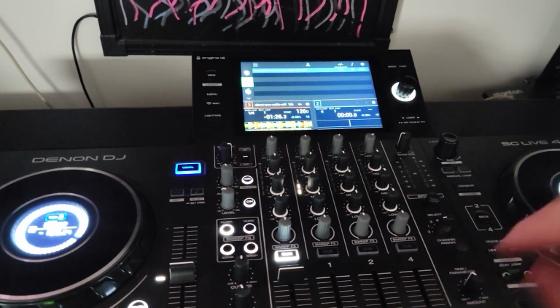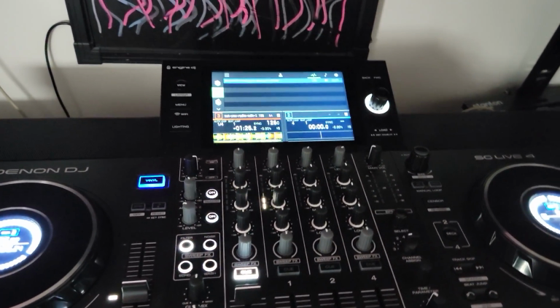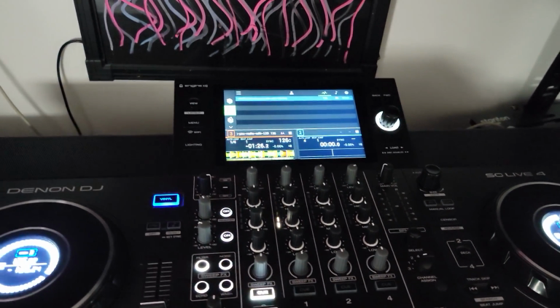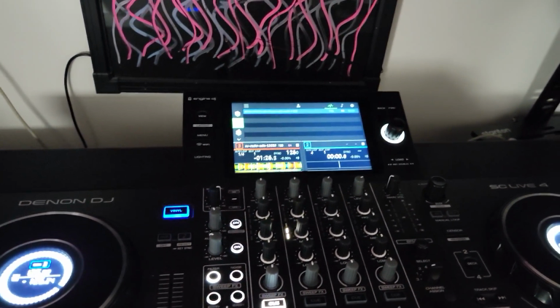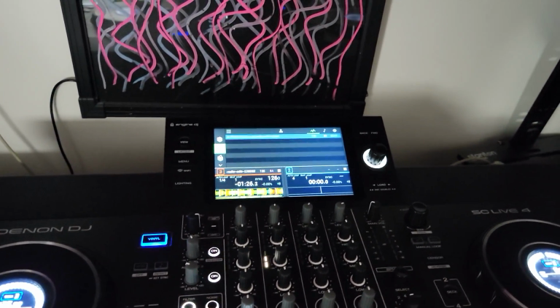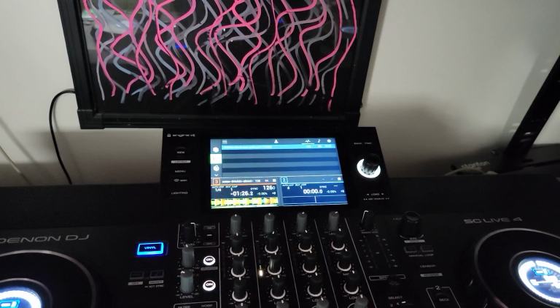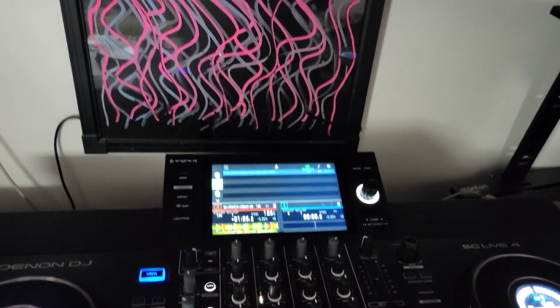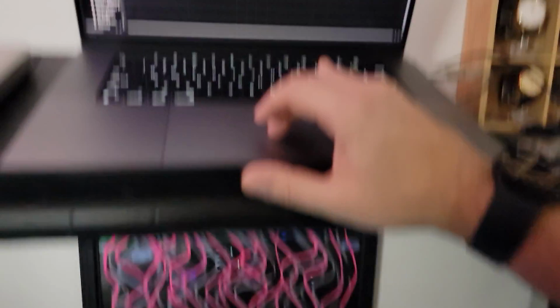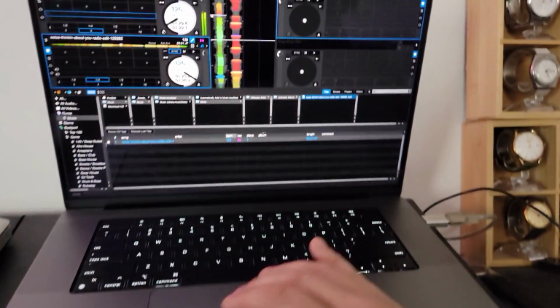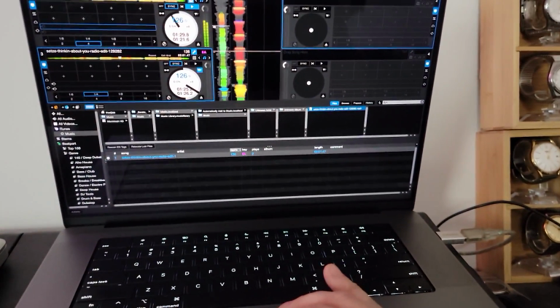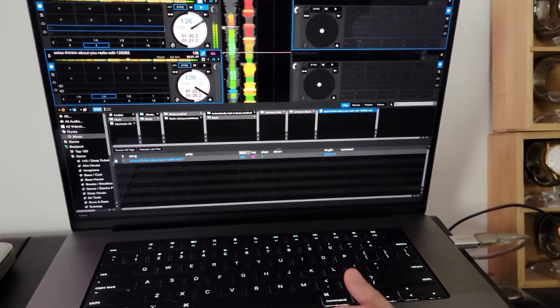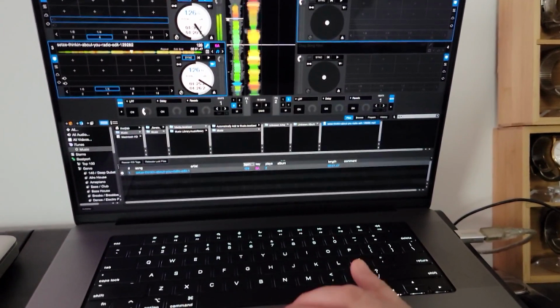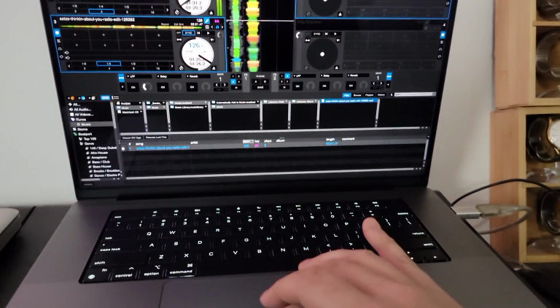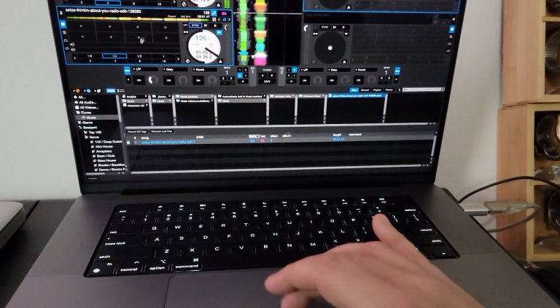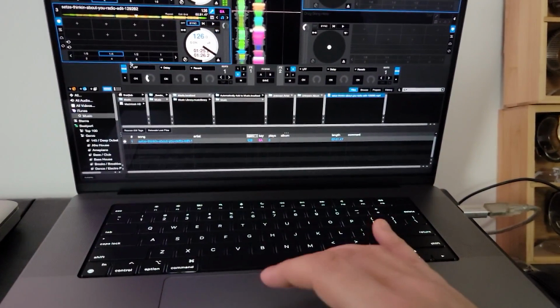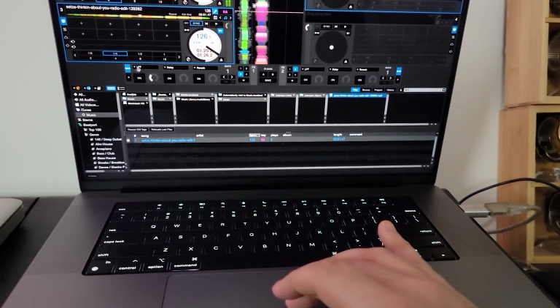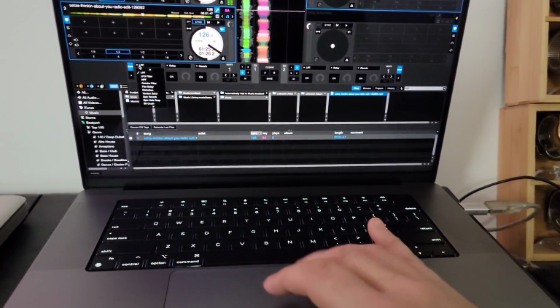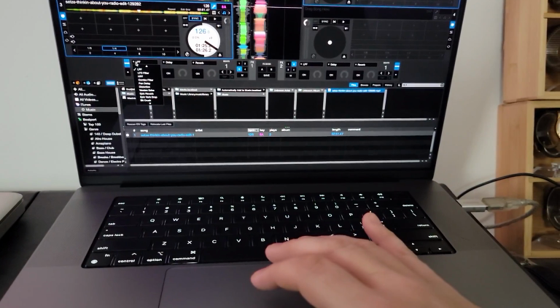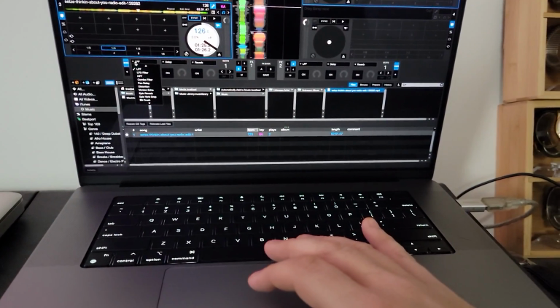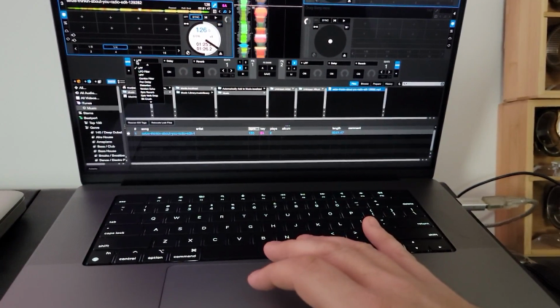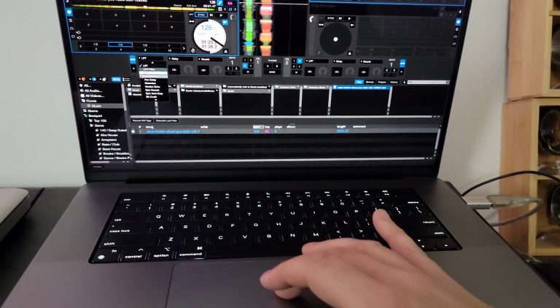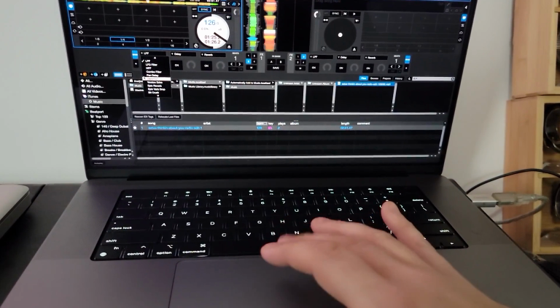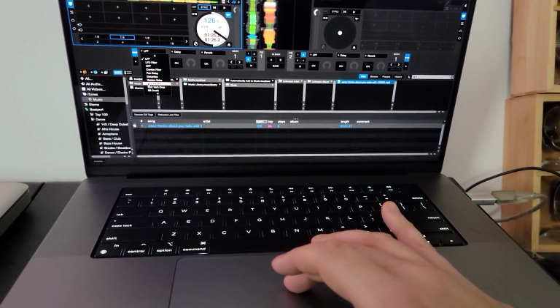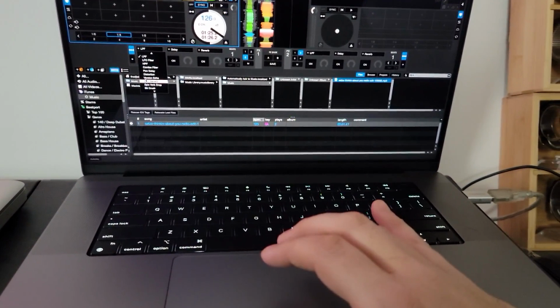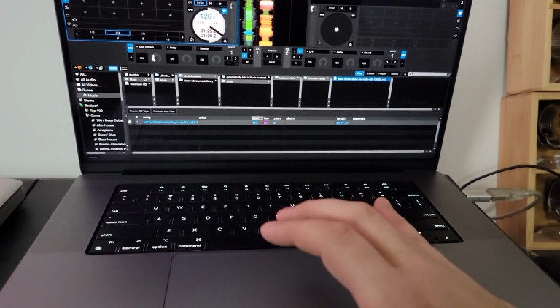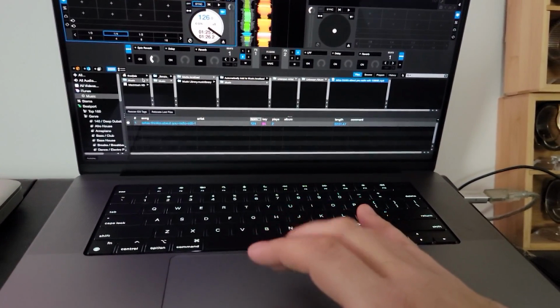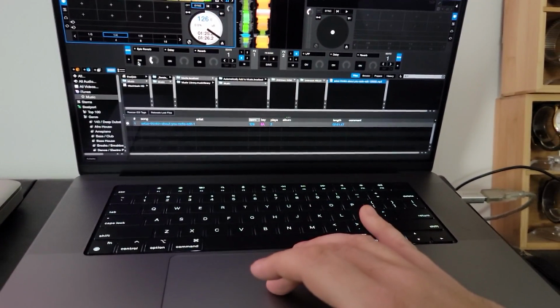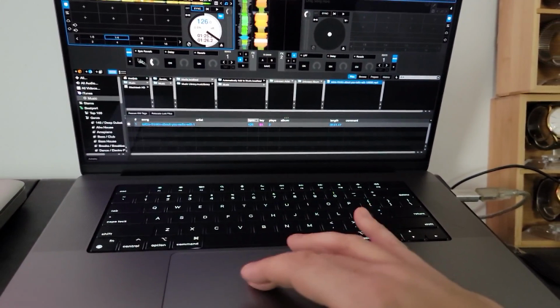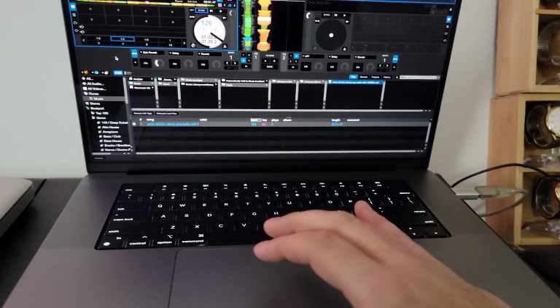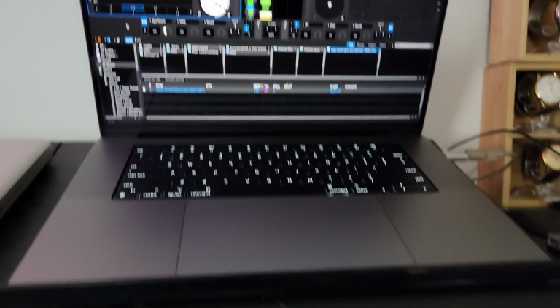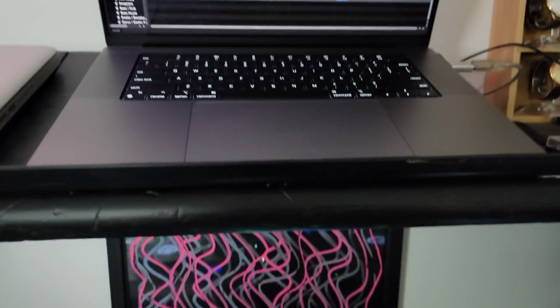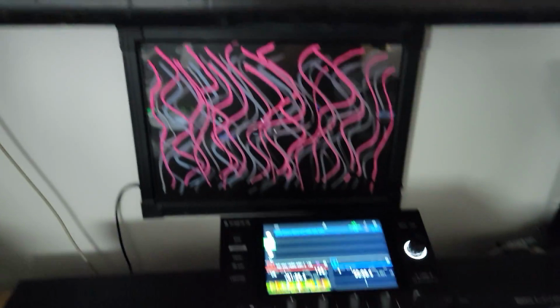And then of course you can engage the effects. I go in here to the effects in Serato — I don't want a low pass, I want to have an epic reverb. So watch this when you've got the vocal going.